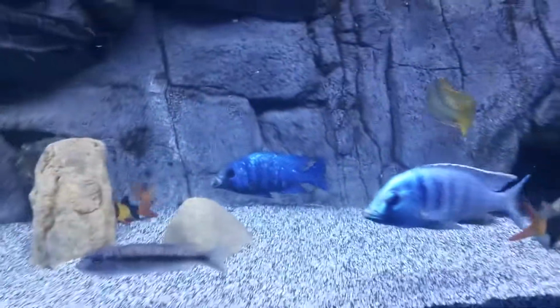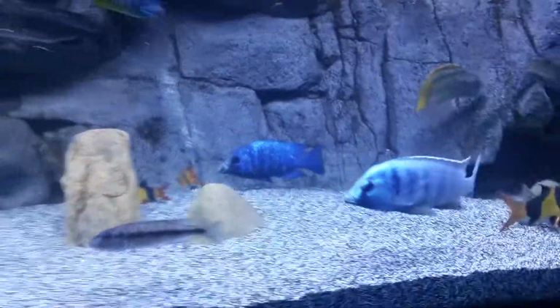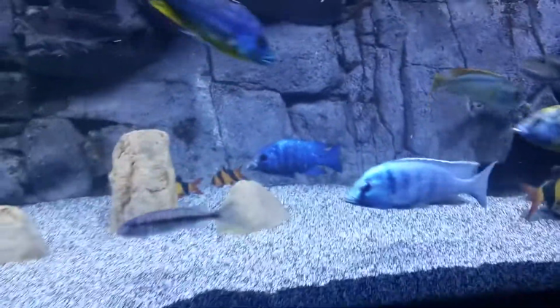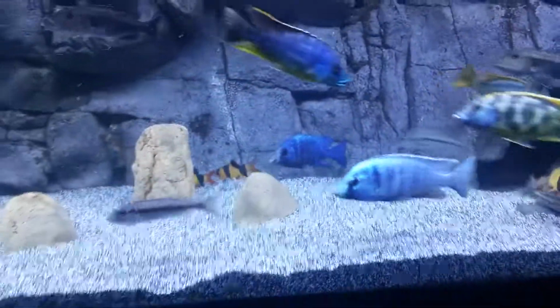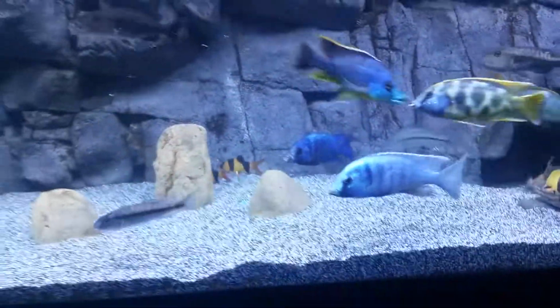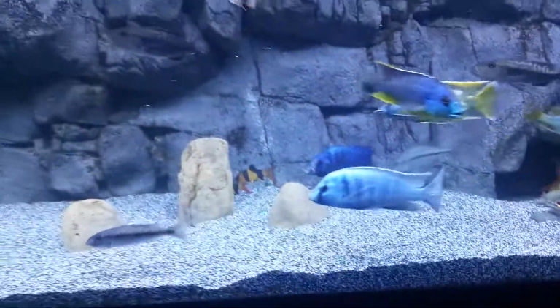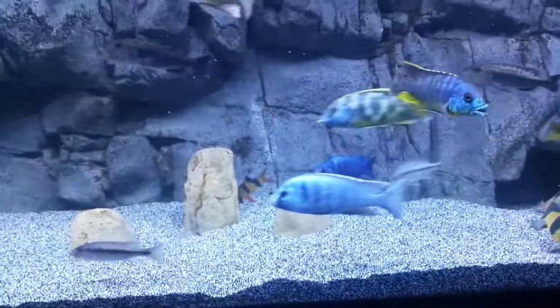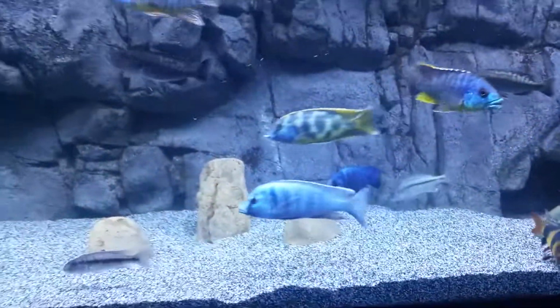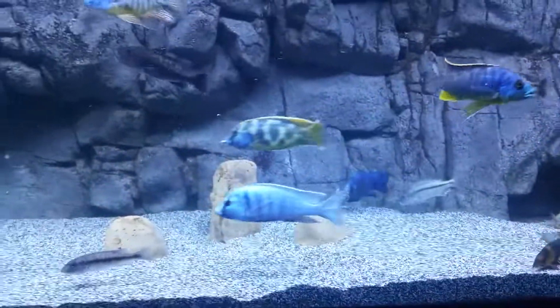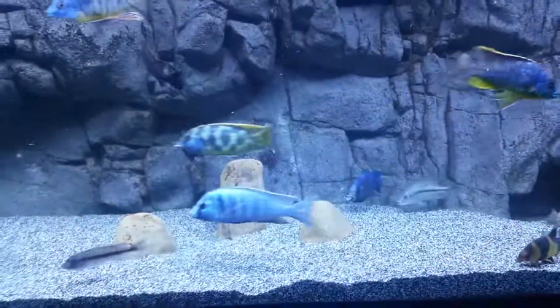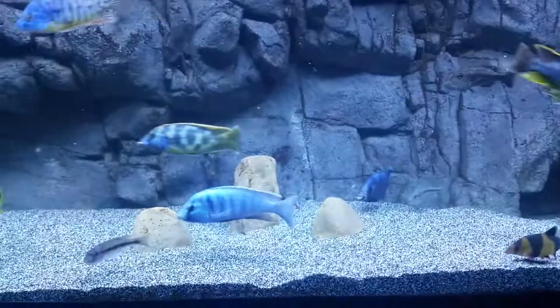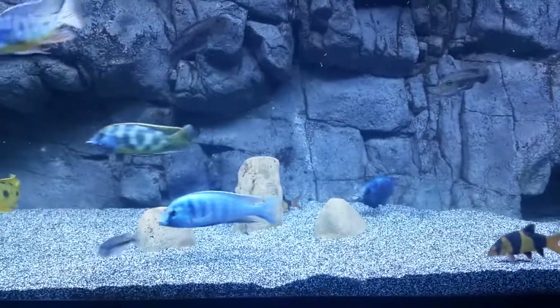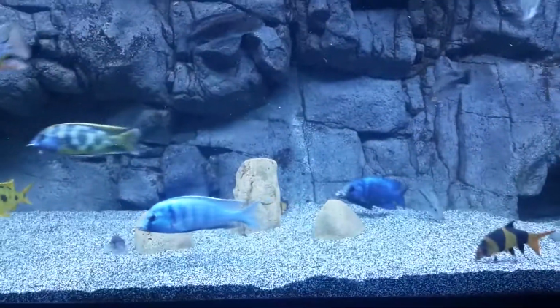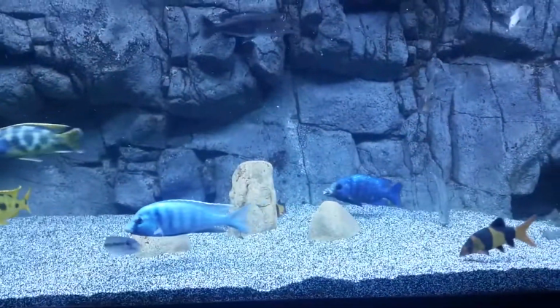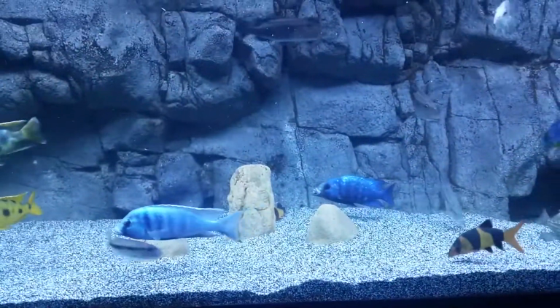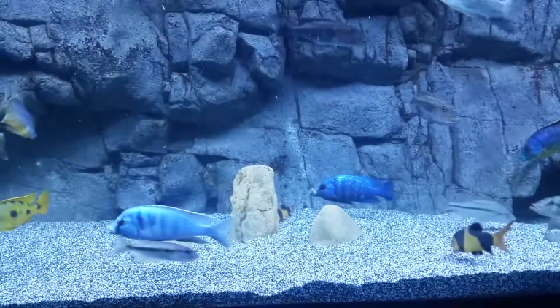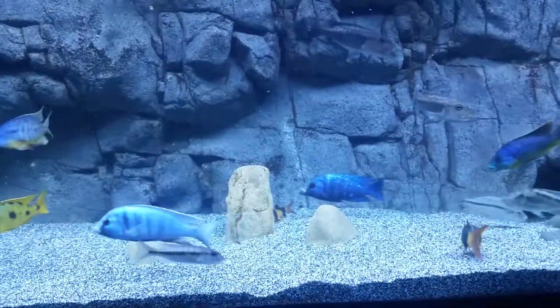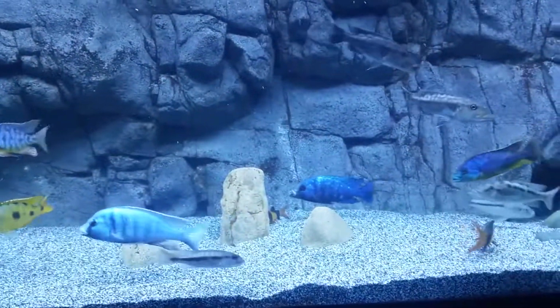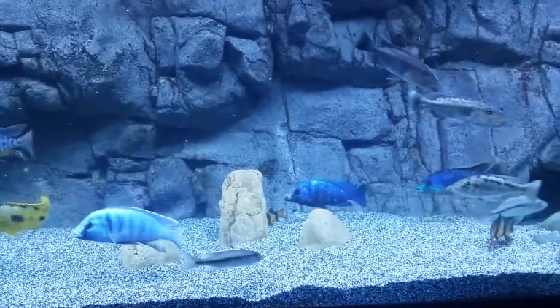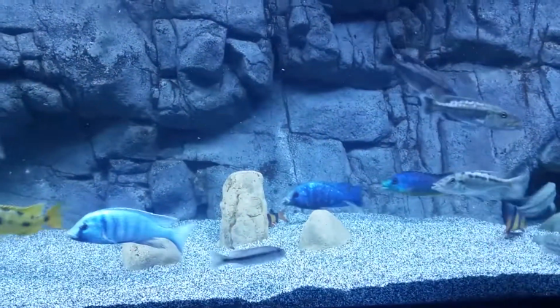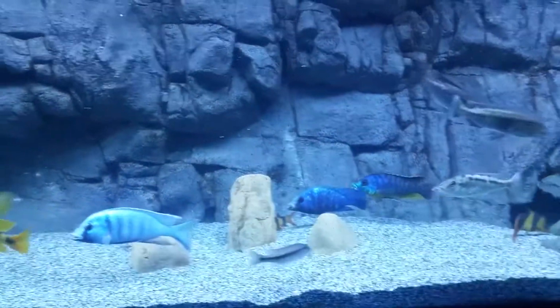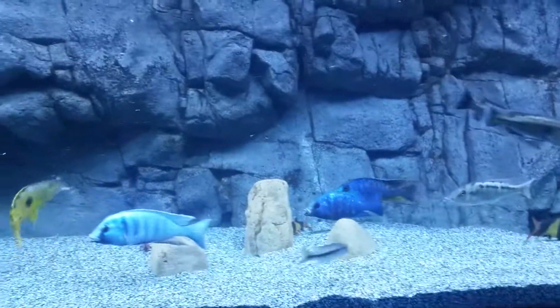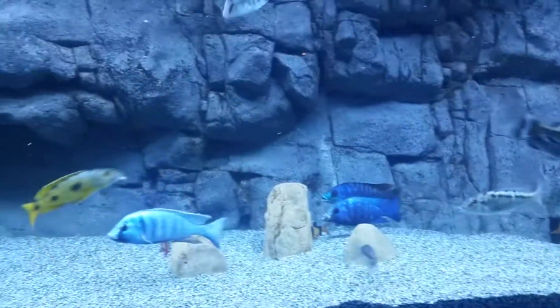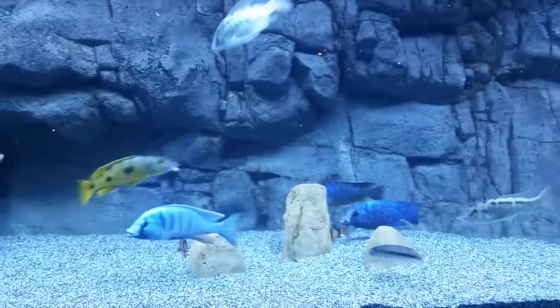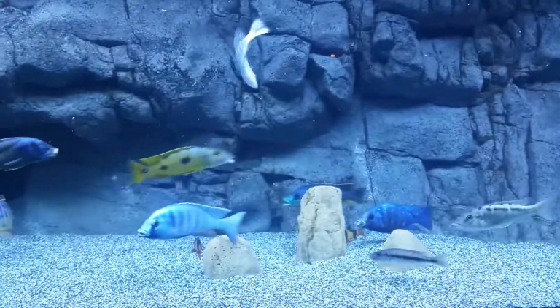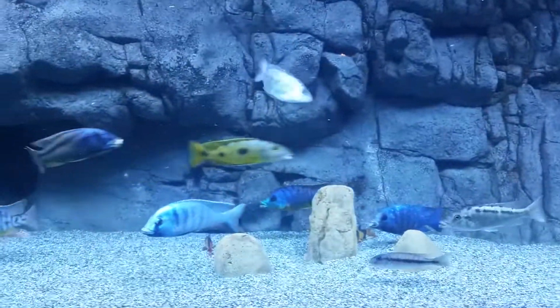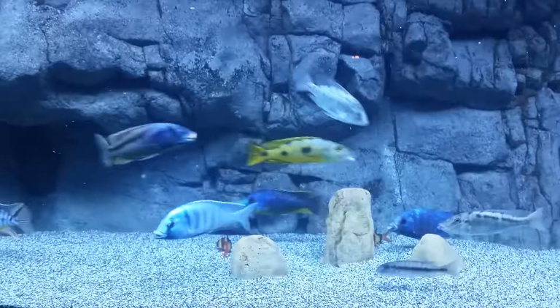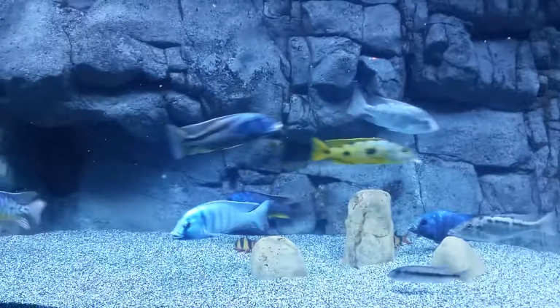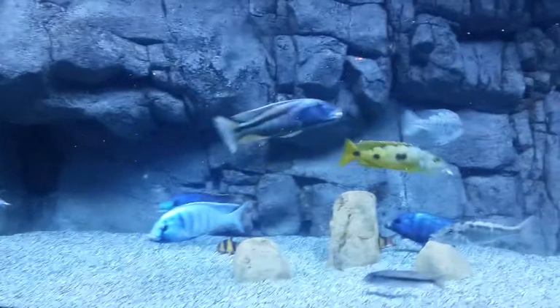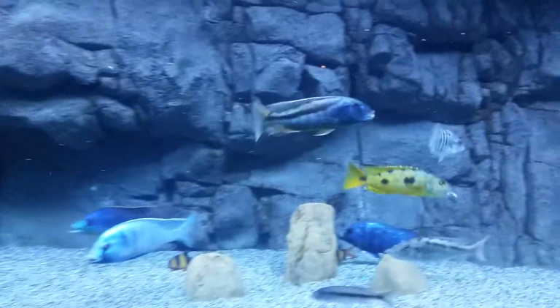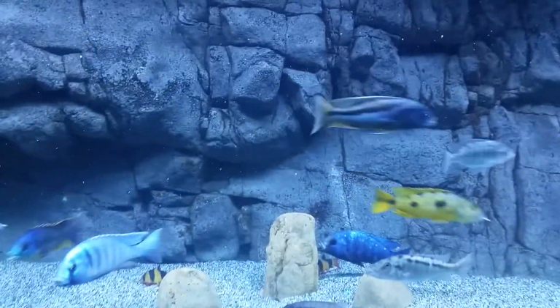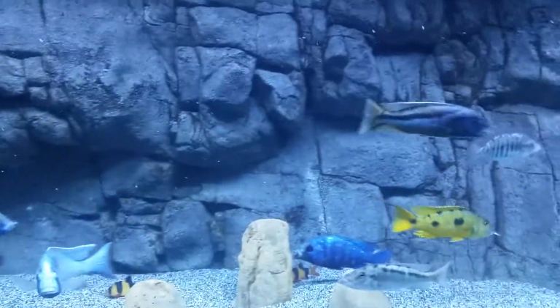For this reason I can't put a fish in here under about four inches because they think it's a silver side and they'll eat it — especially that Christii.